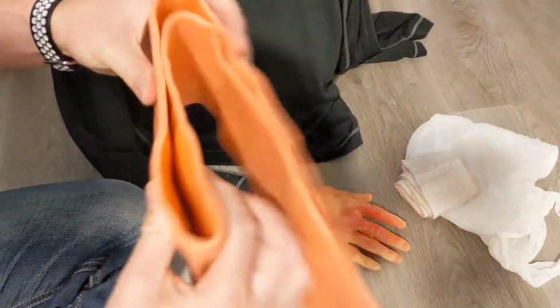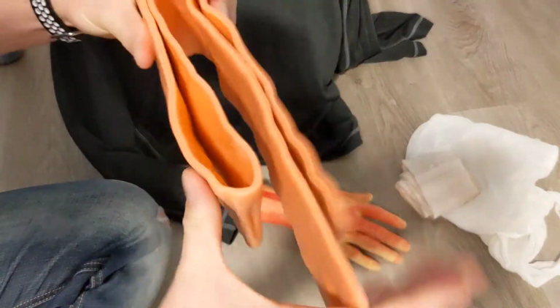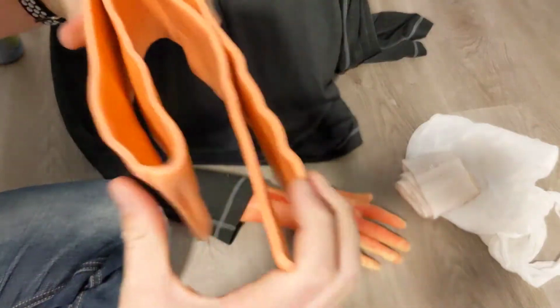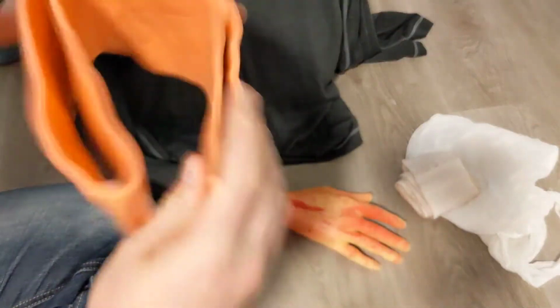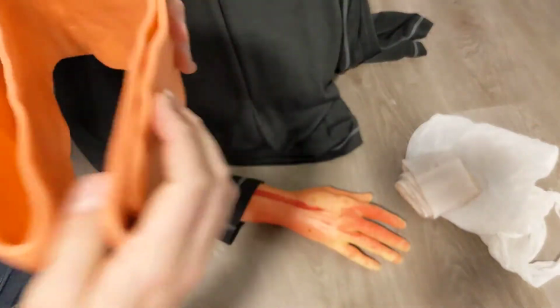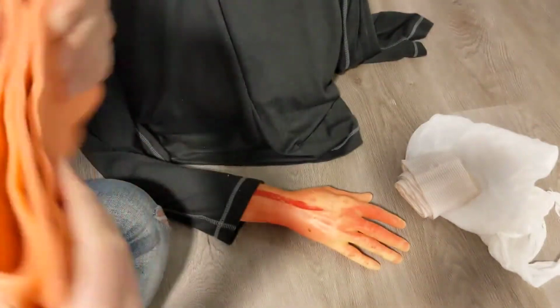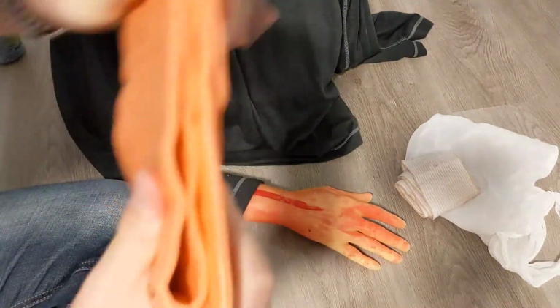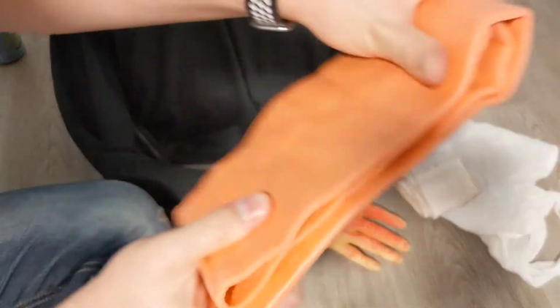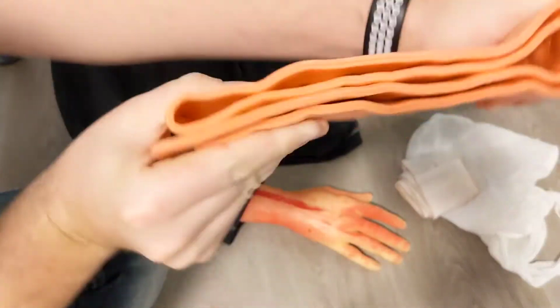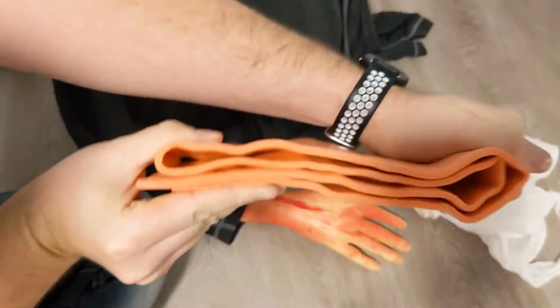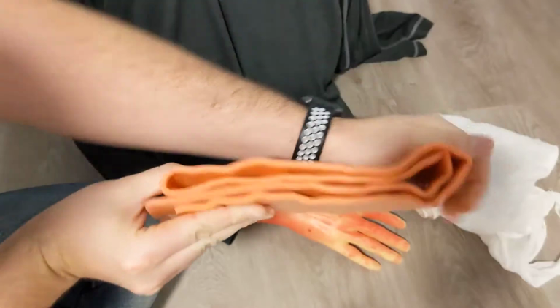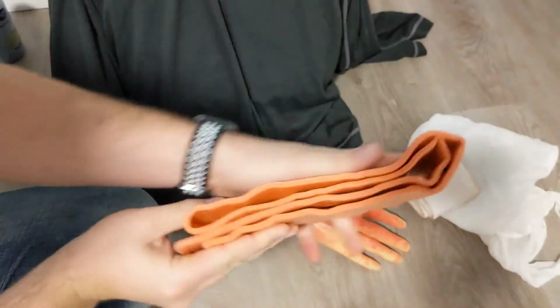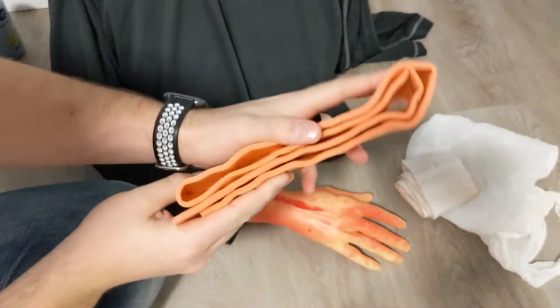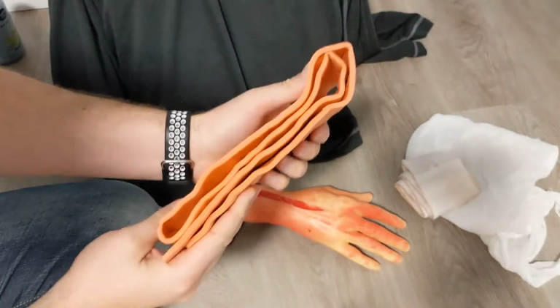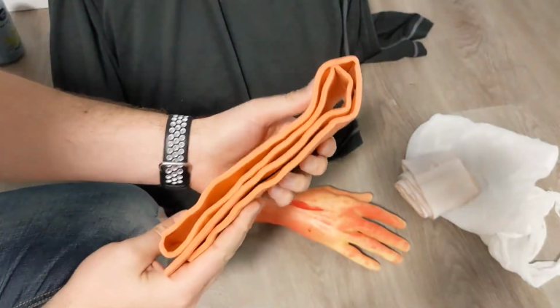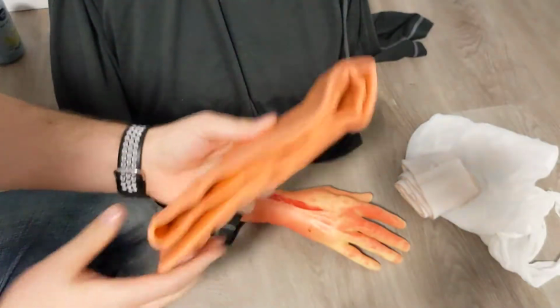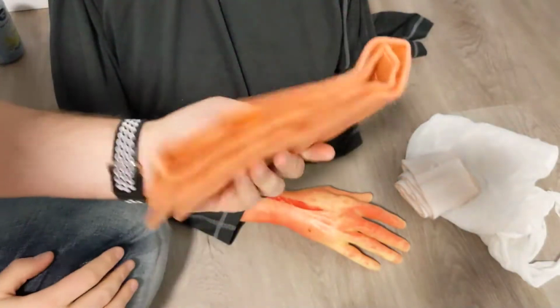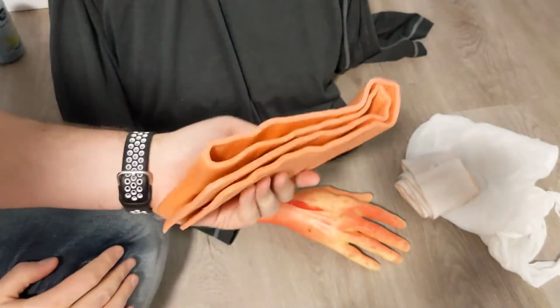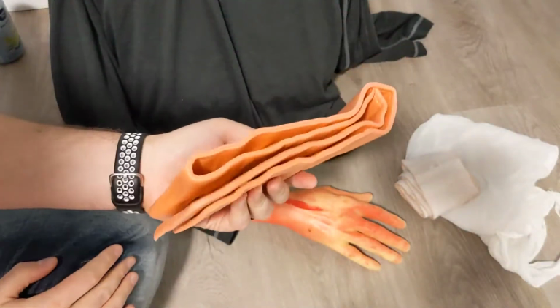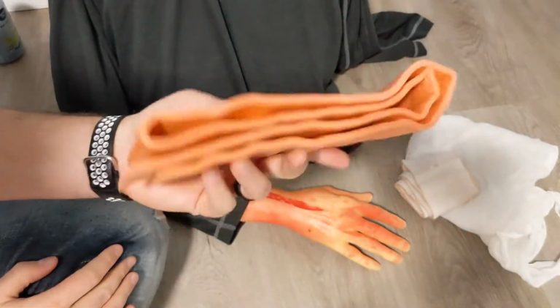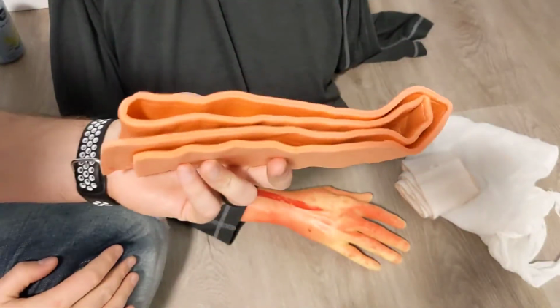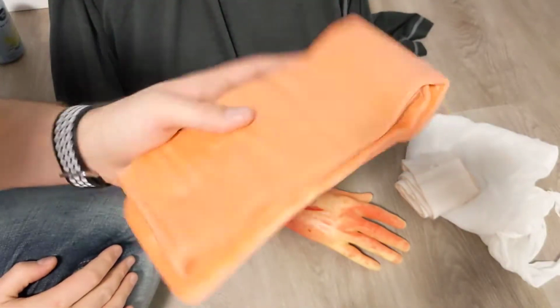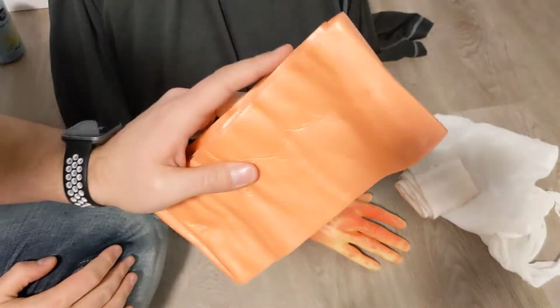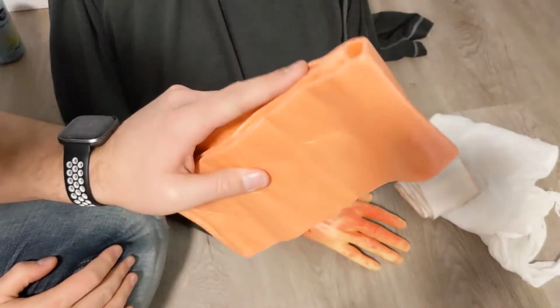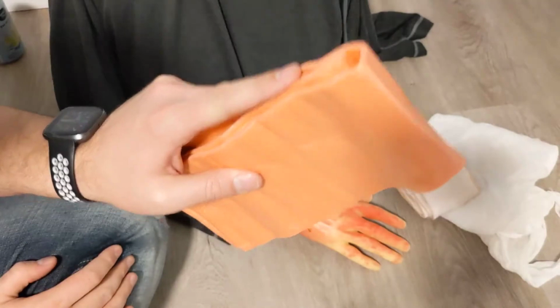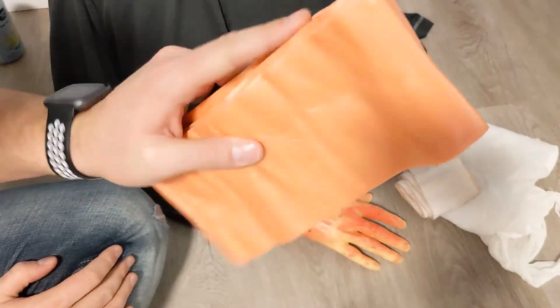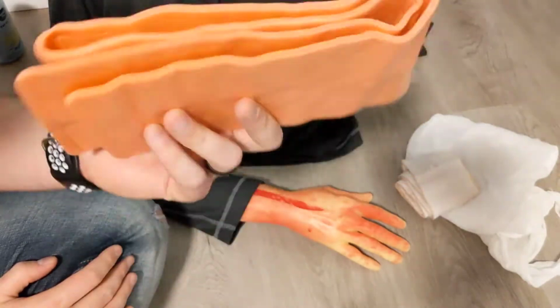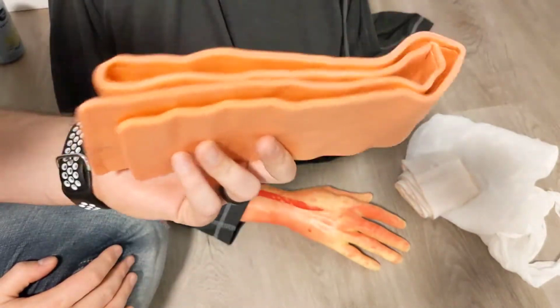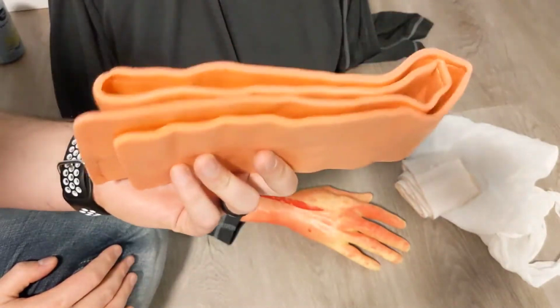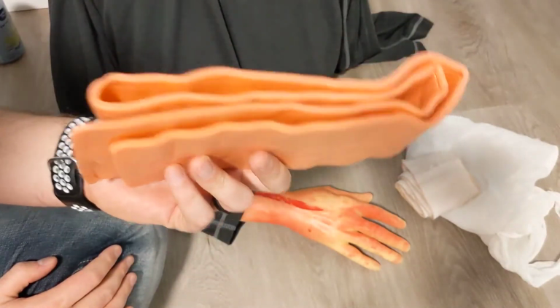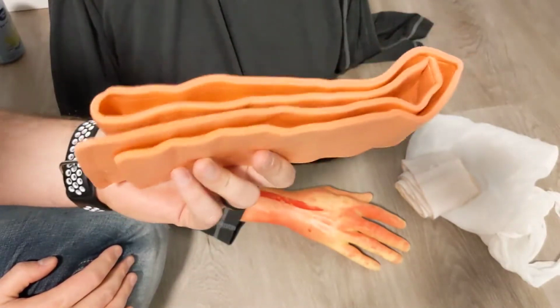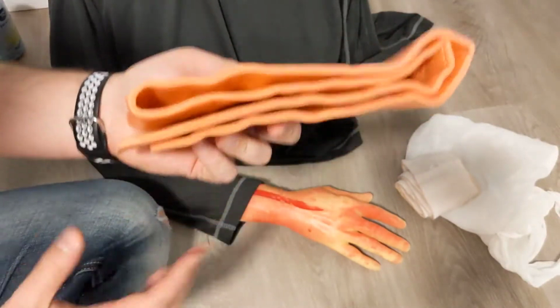SAM splints are fairly compact and fold flat, so they're not a huge size. You can do so many different things with them, making them a worthwhile piece of kit to carry for splinting.